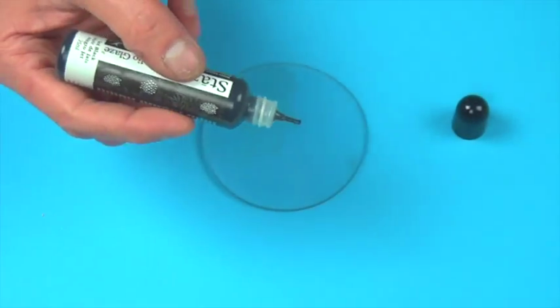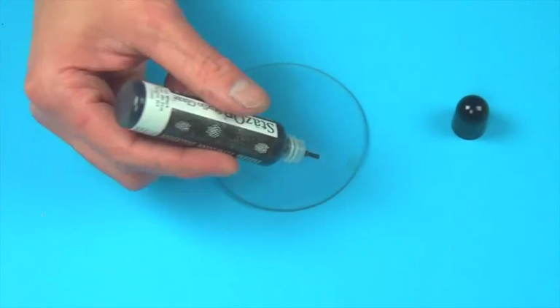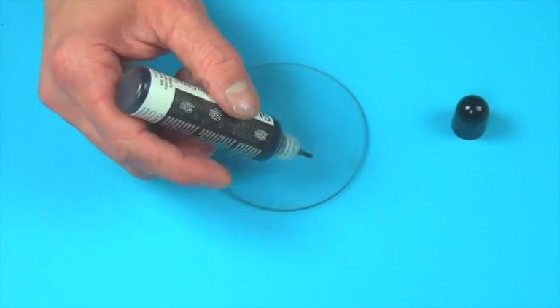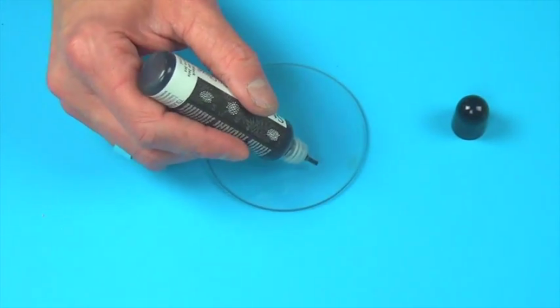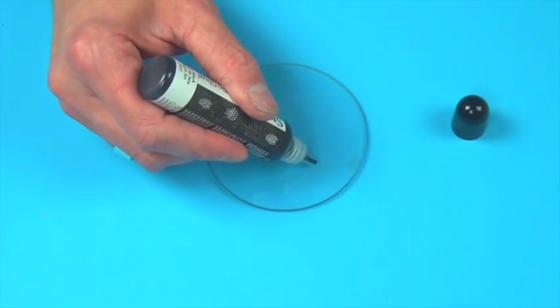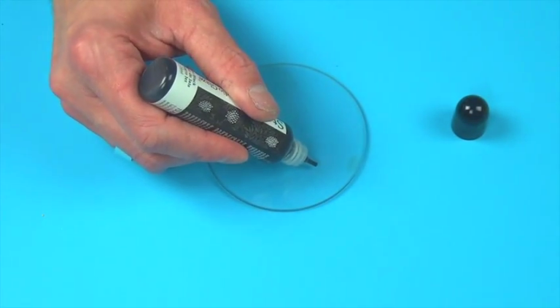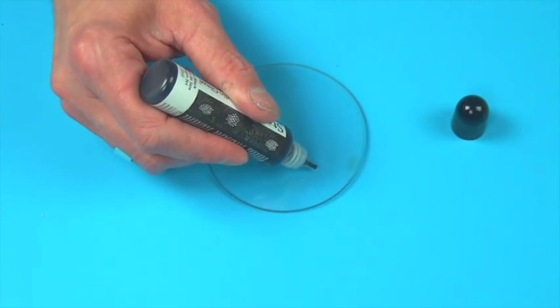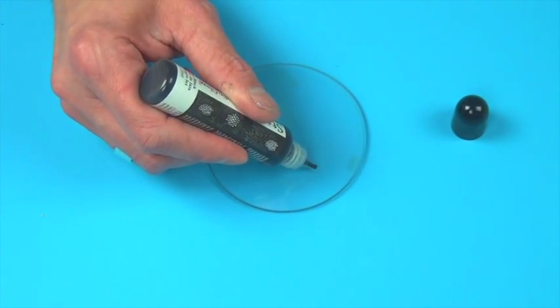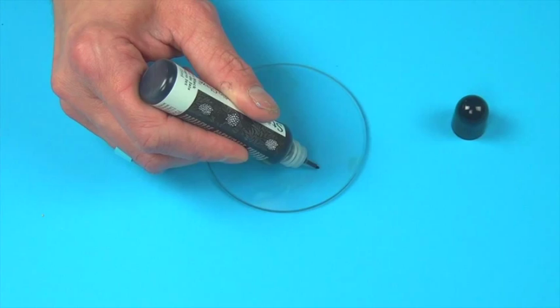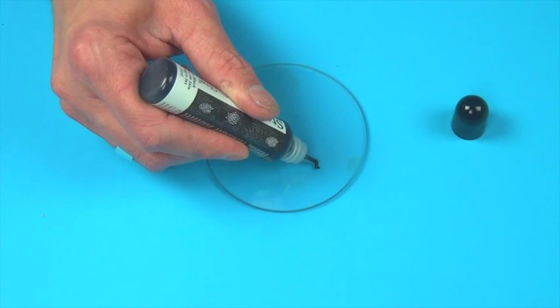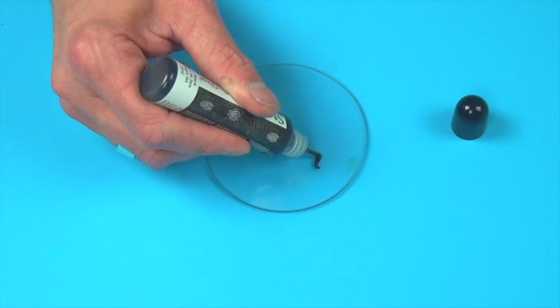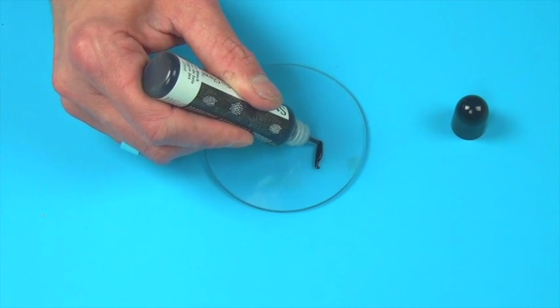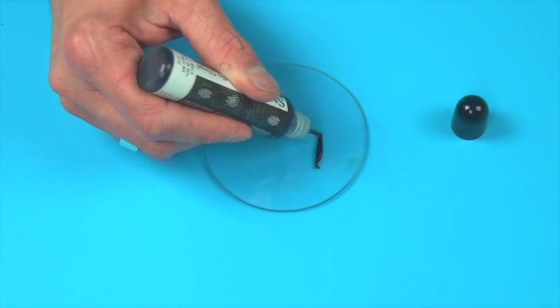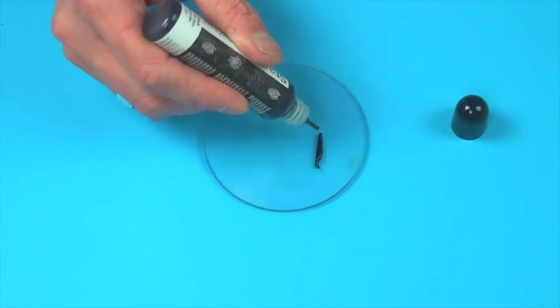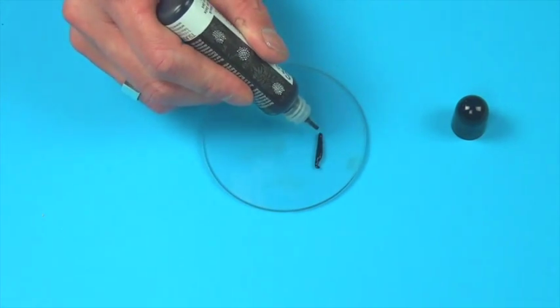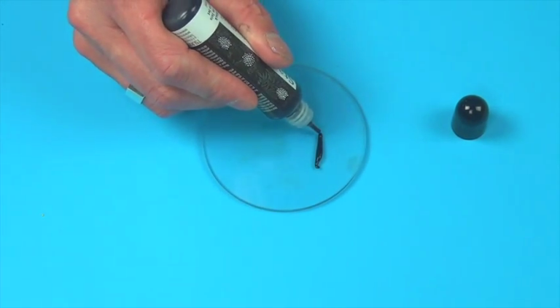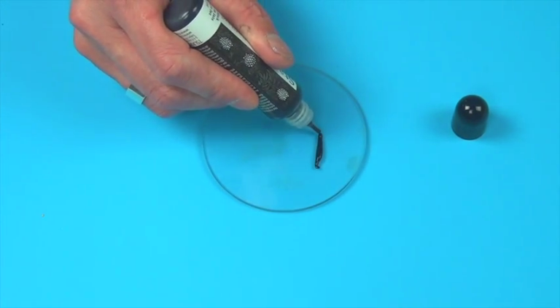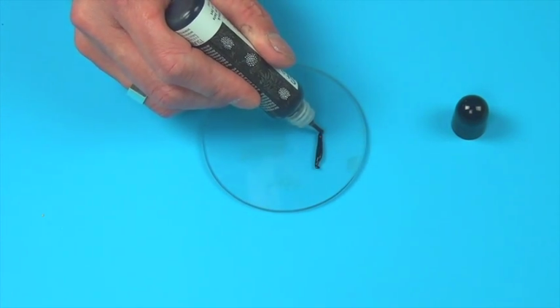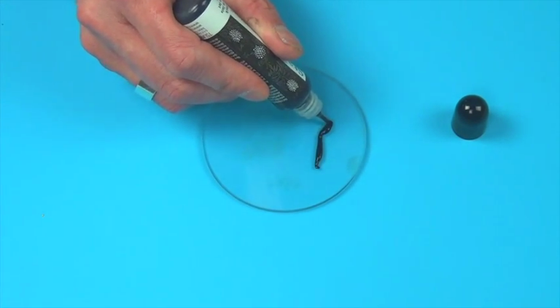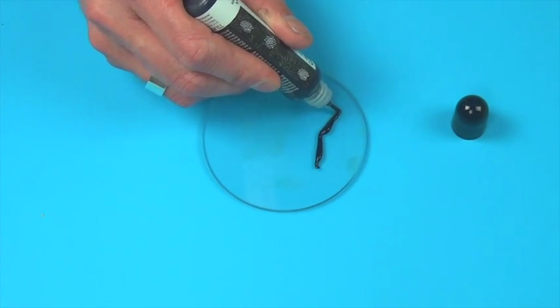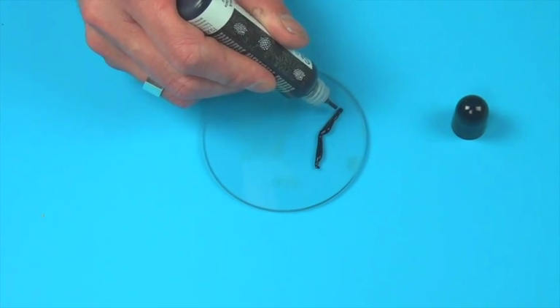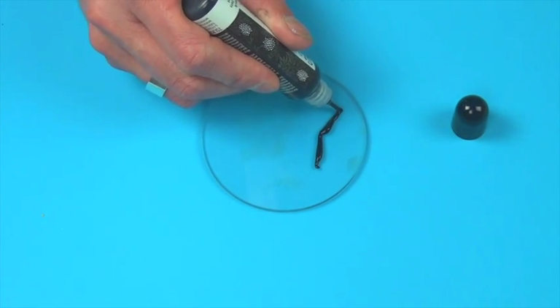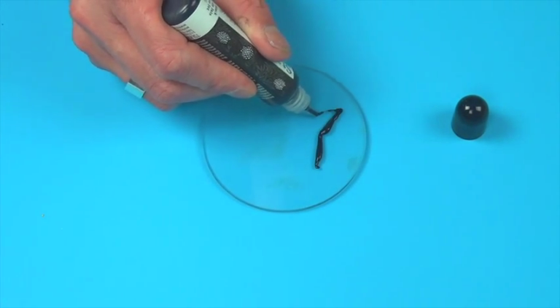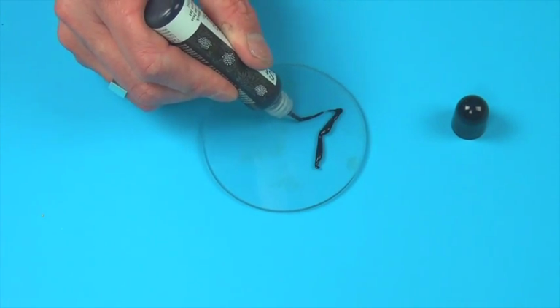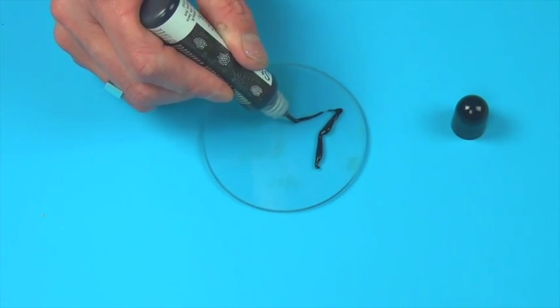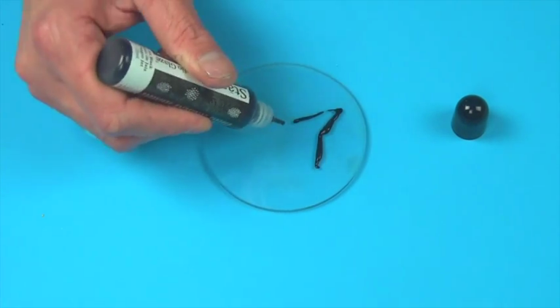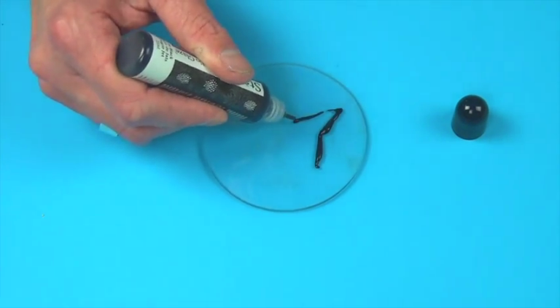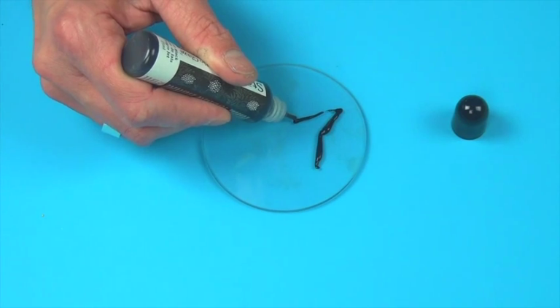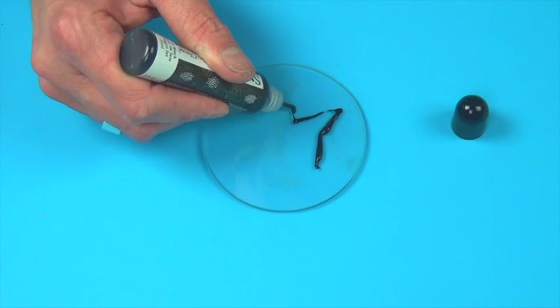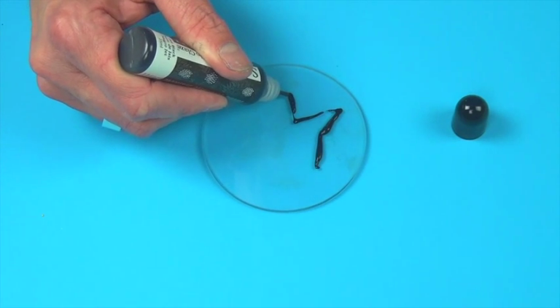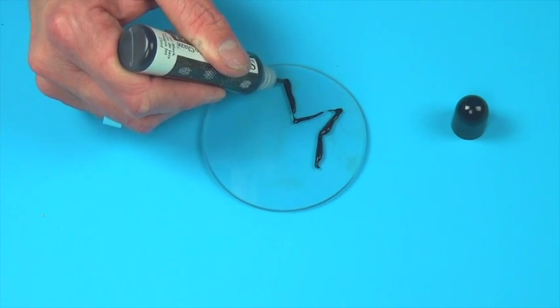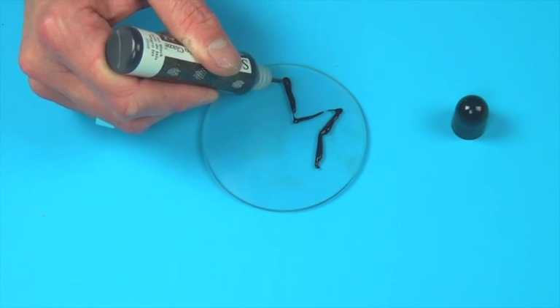Let me show you how easy it is to use StazOn Studio Glaze. Apply StazOn Studio Glaze directly from the bottle with the convenient fine tip applicator.